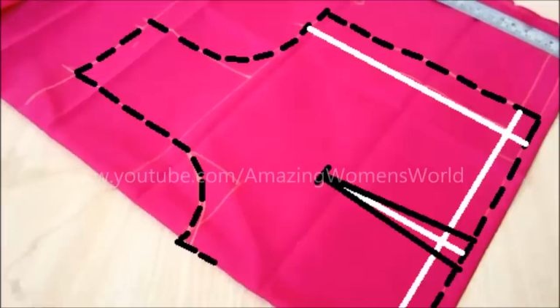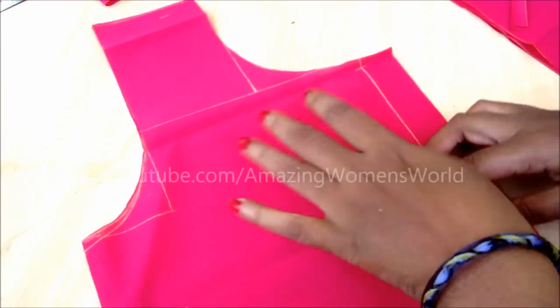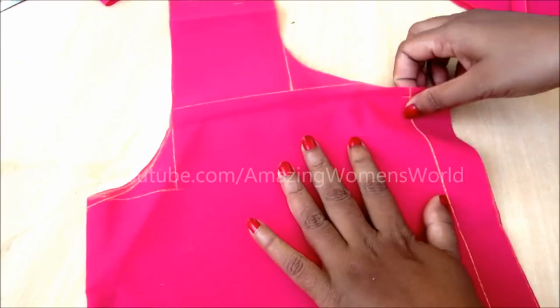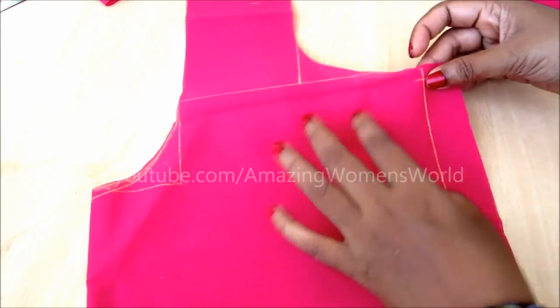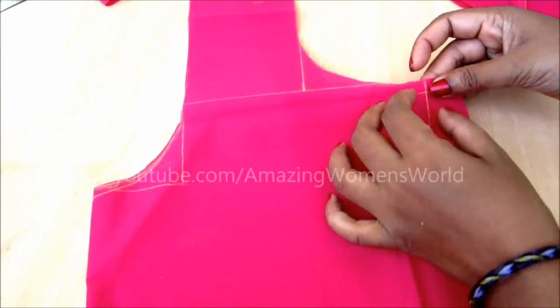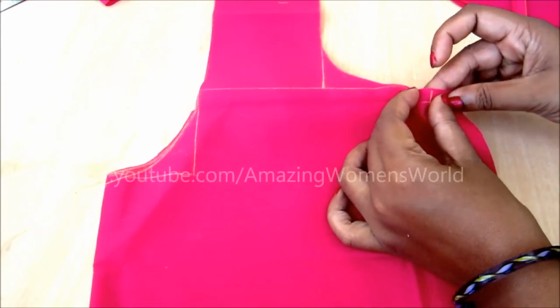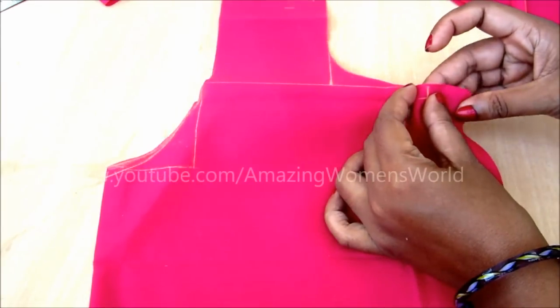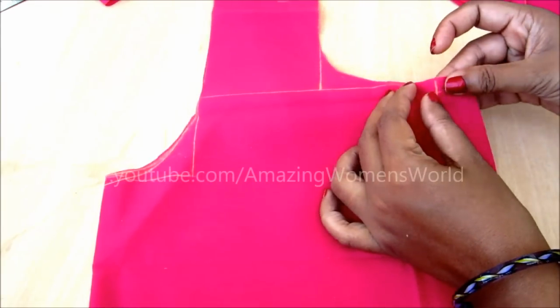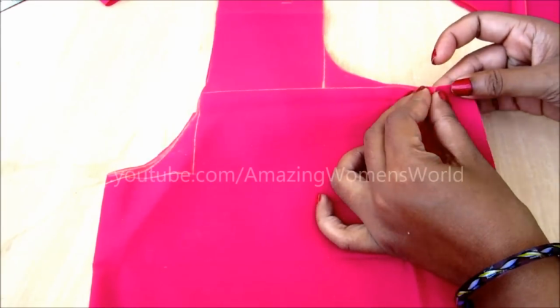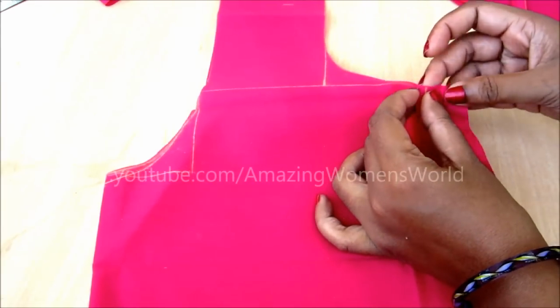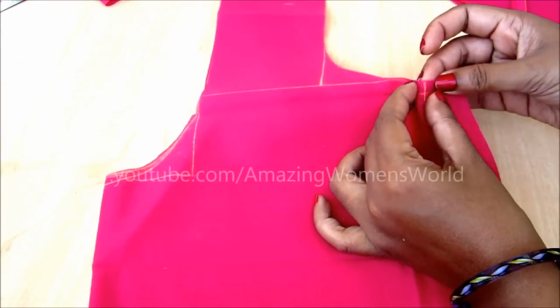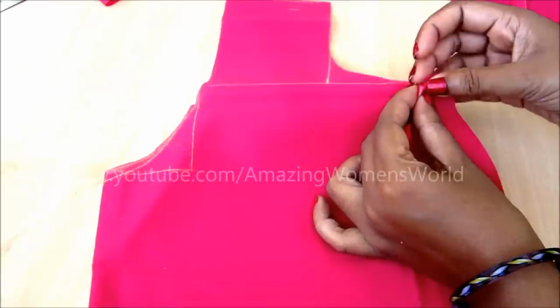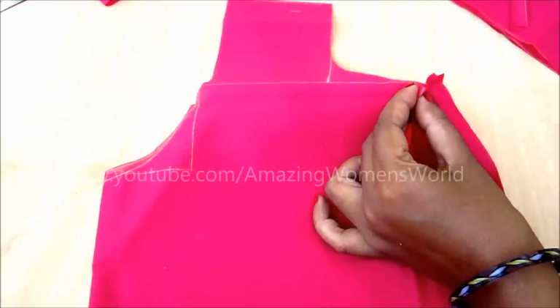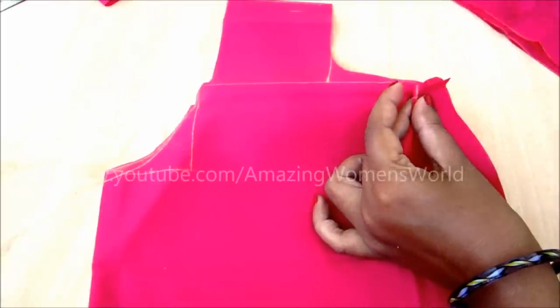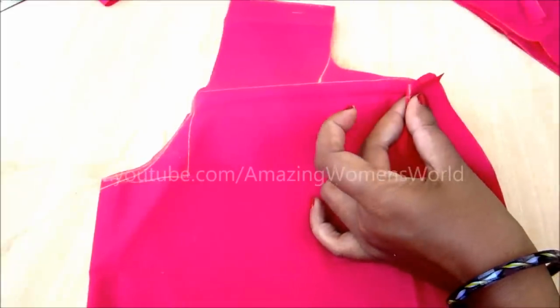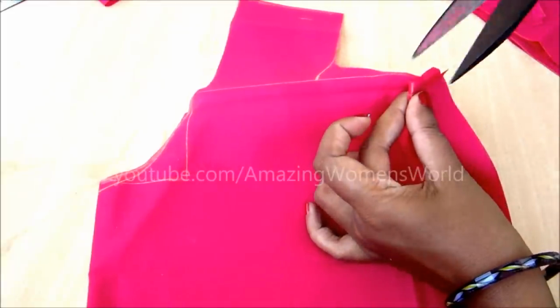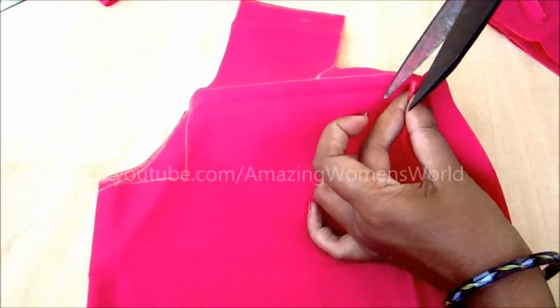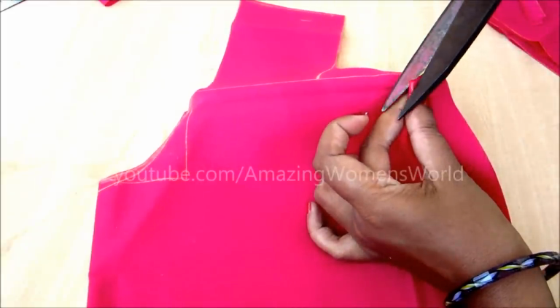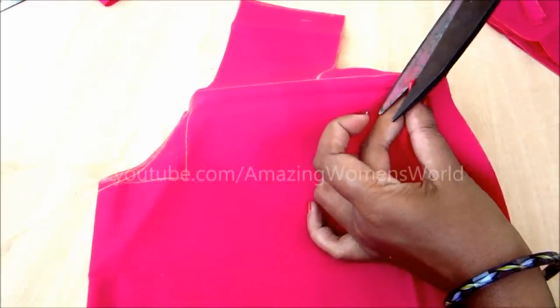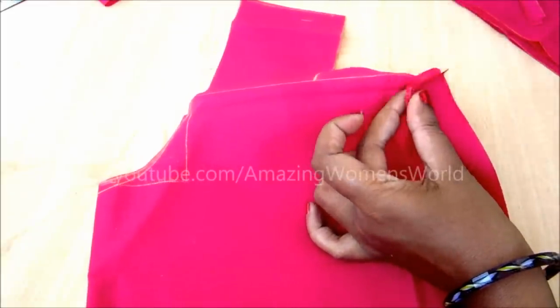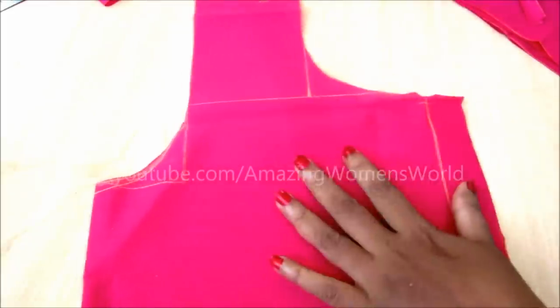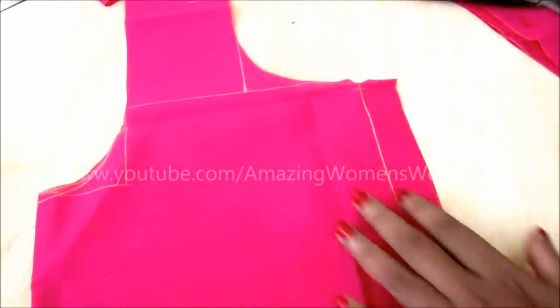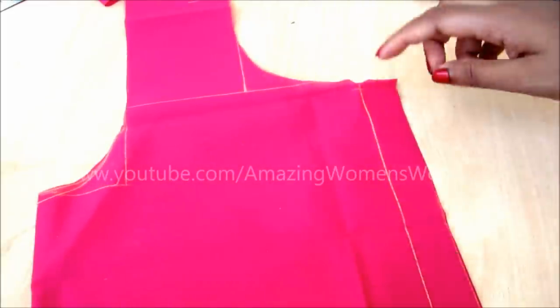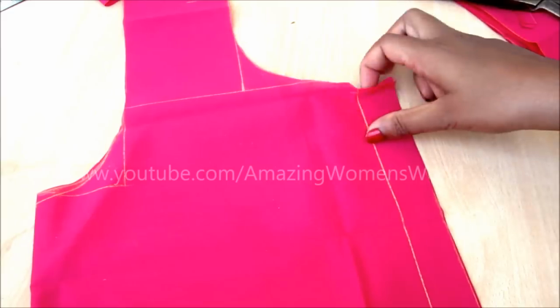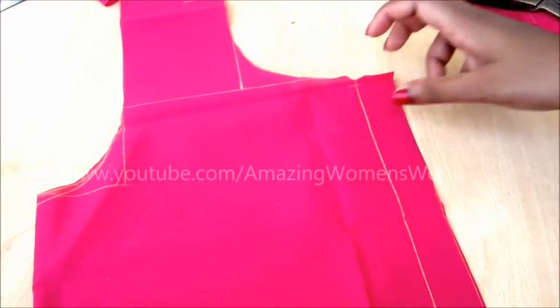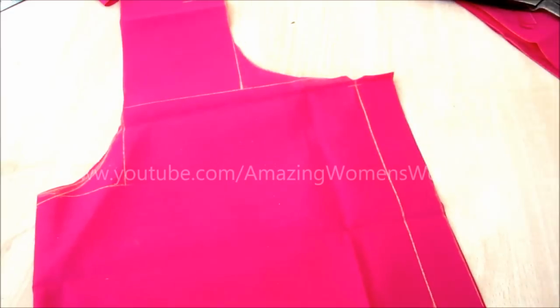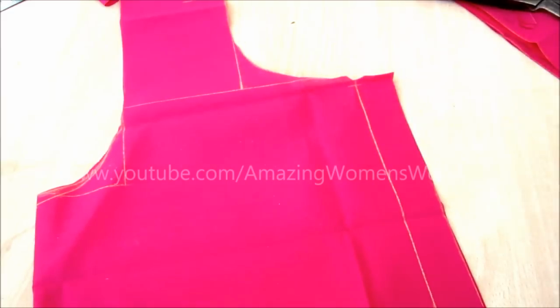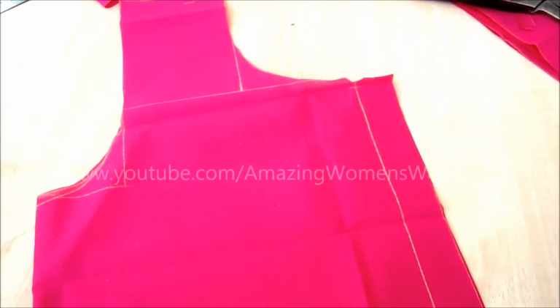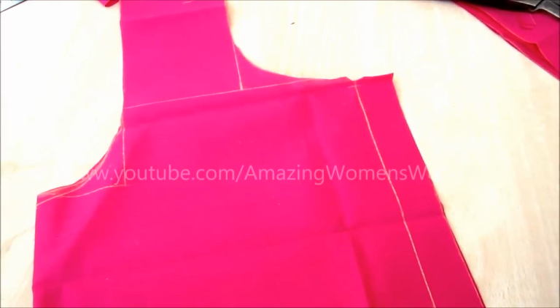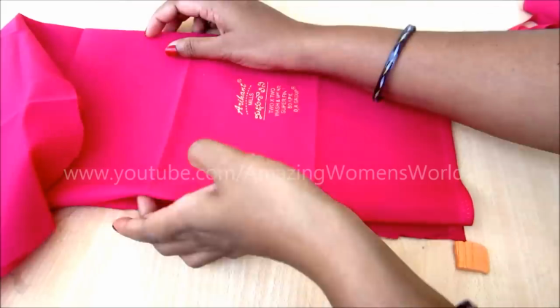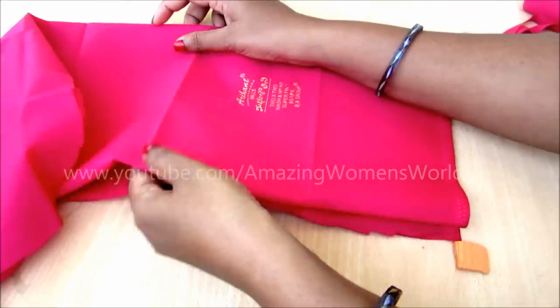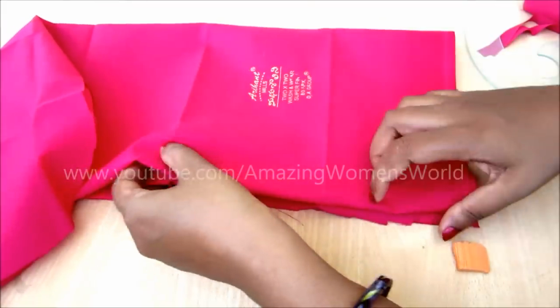Now we will give the notches wherever the joining is required — this will help for easy alignment. The back body is done. Now we will give the markings for the sleeve.